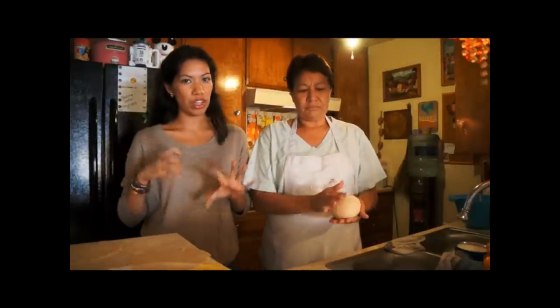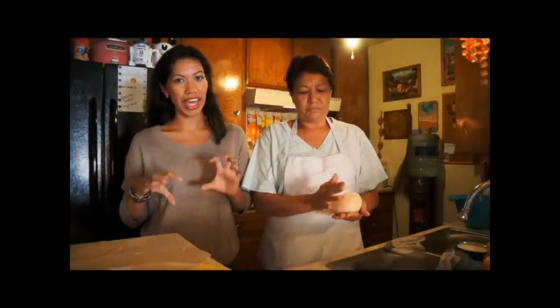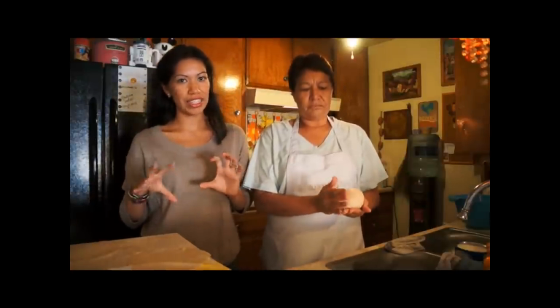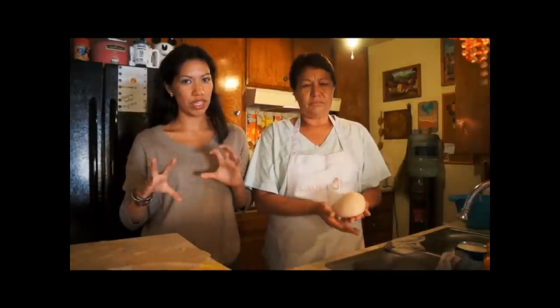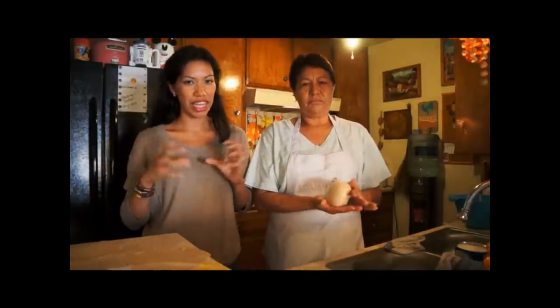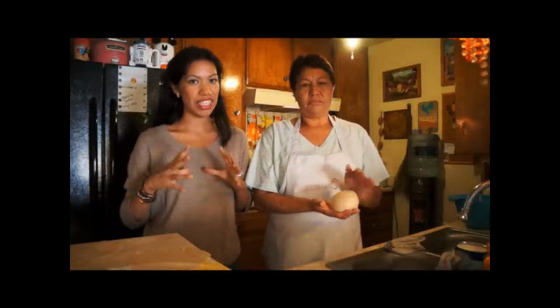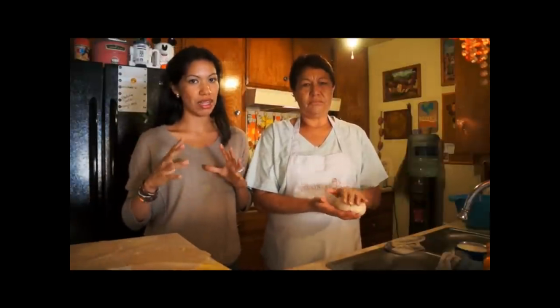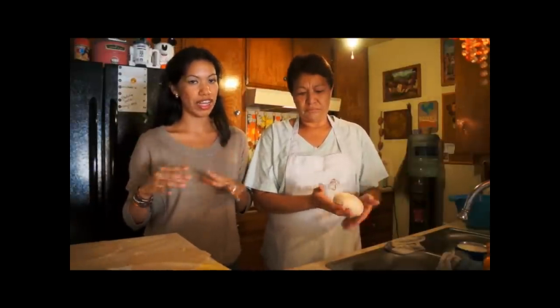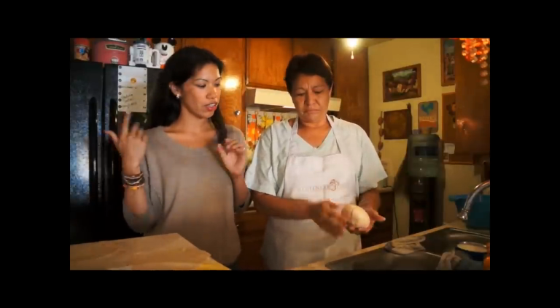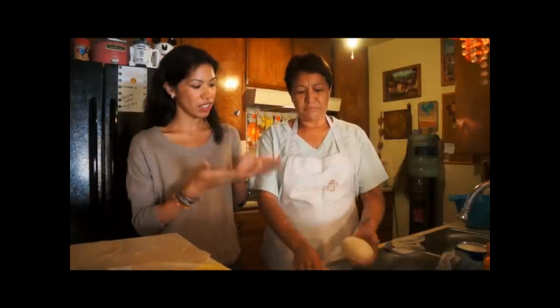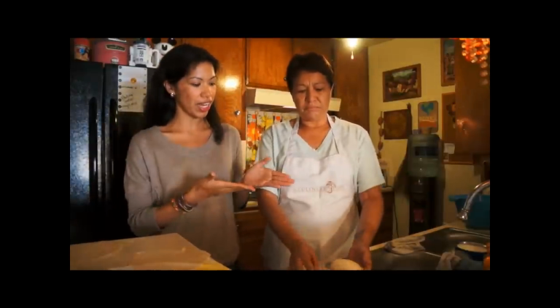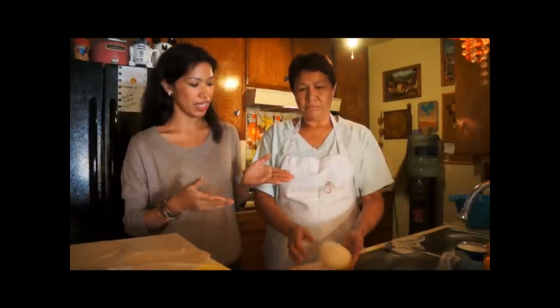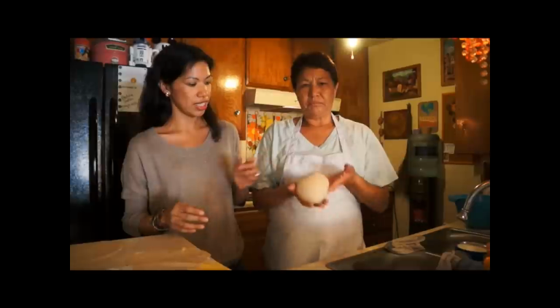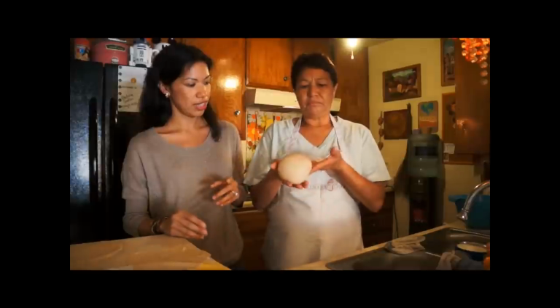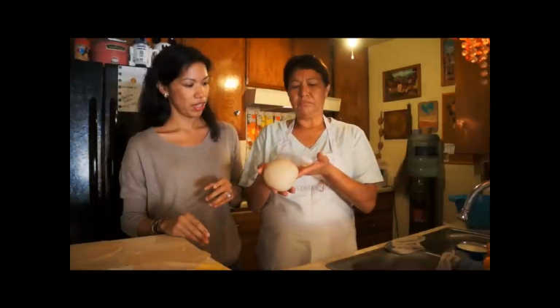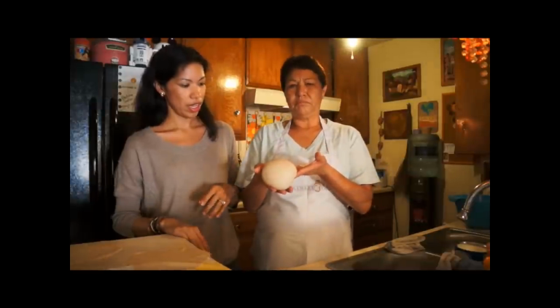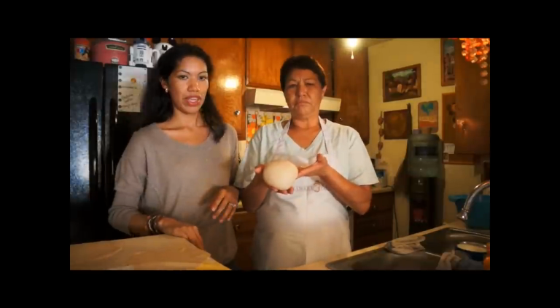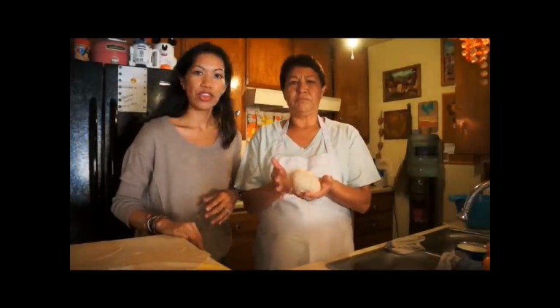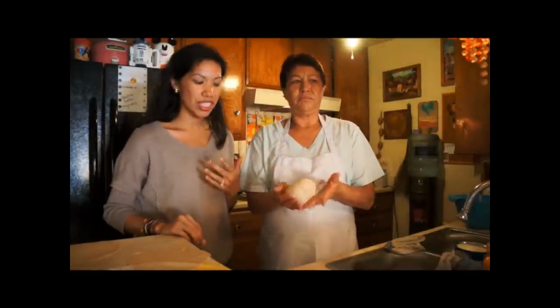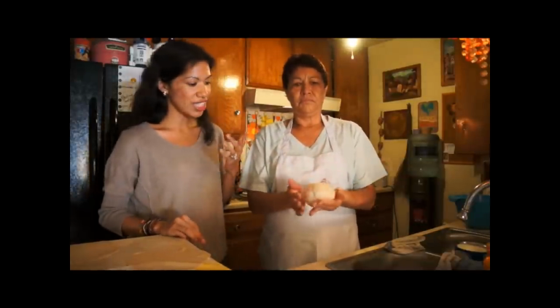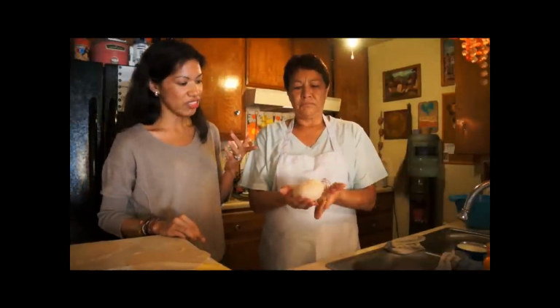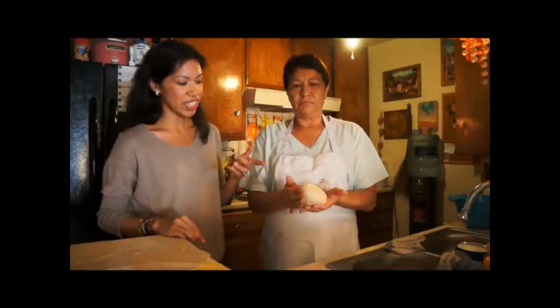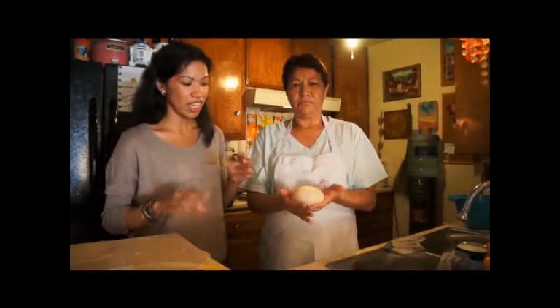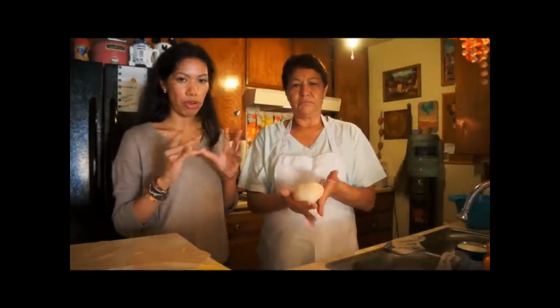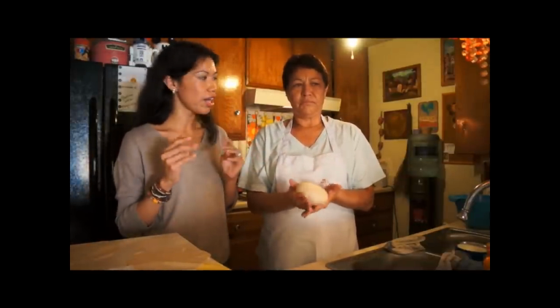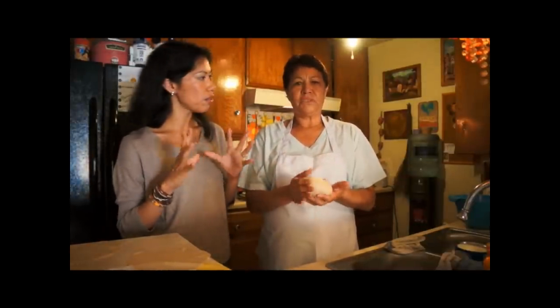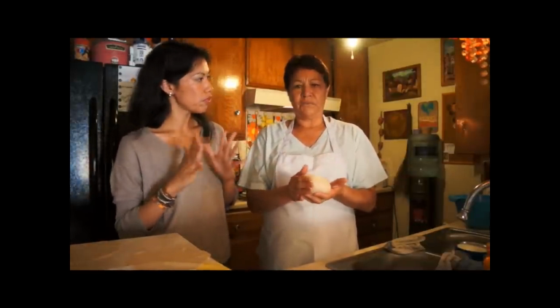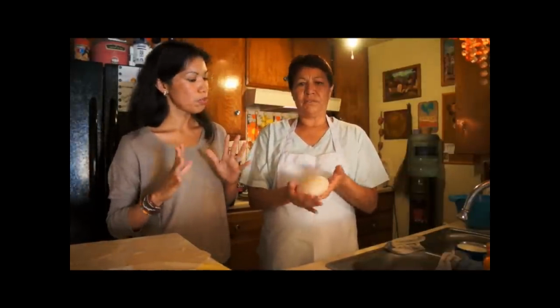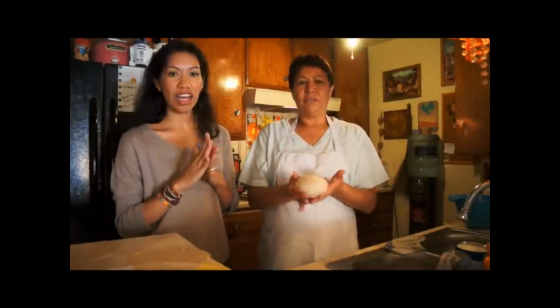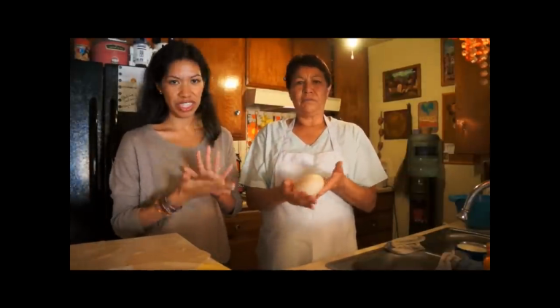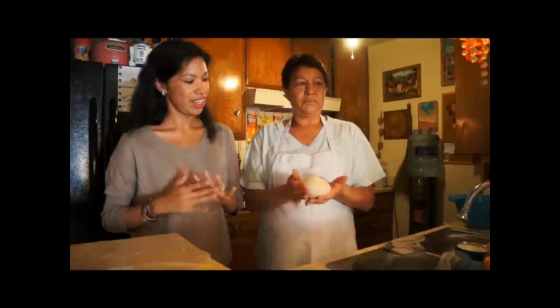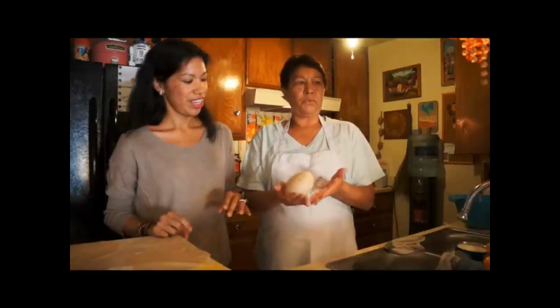Get in there with your hands and really just get them mixed all in there until you have something like this. And then you will feel it's very soft, very soft.